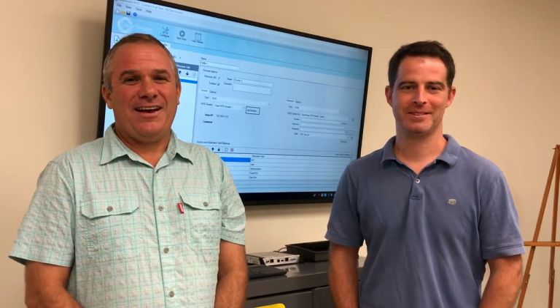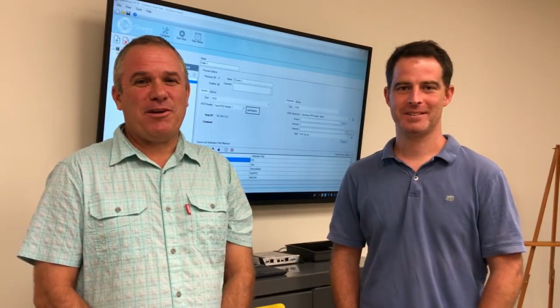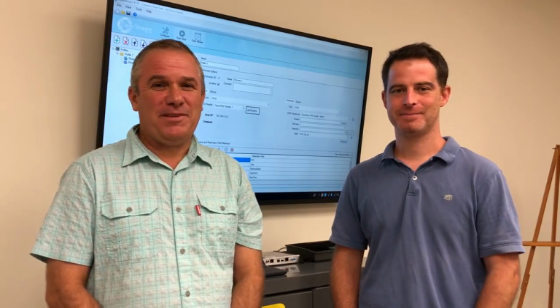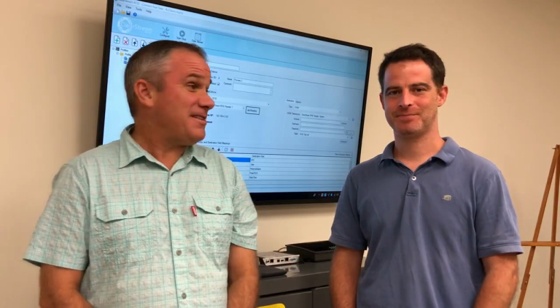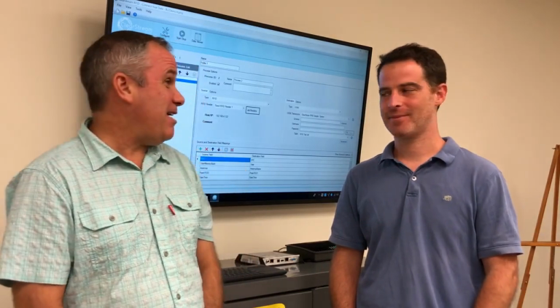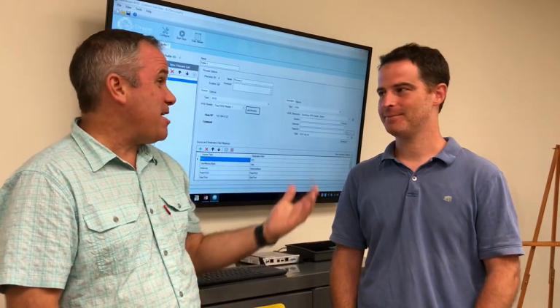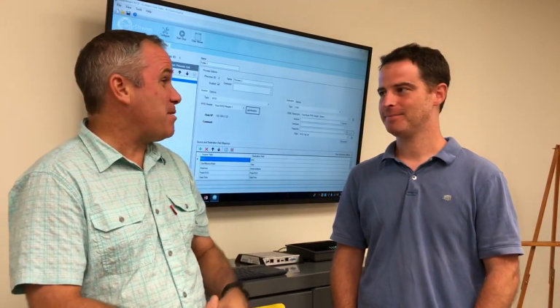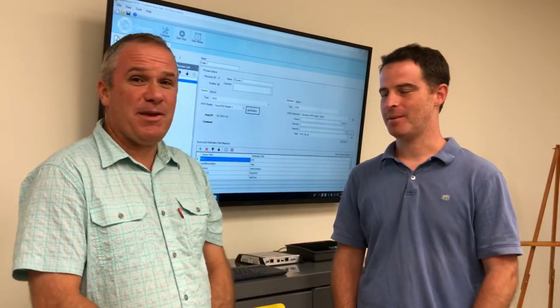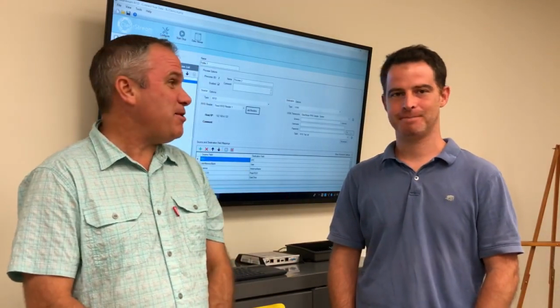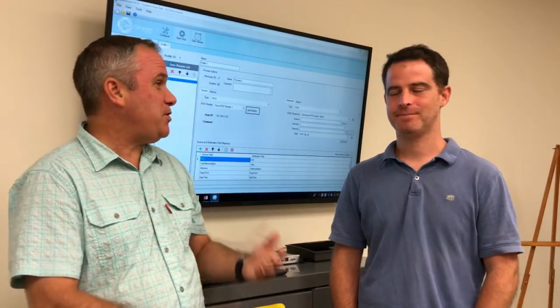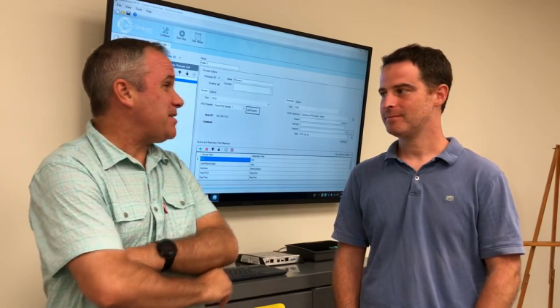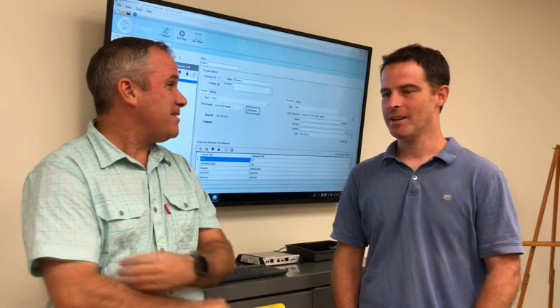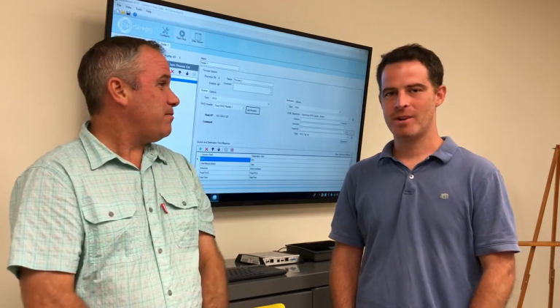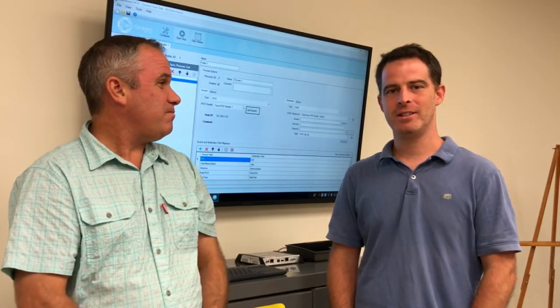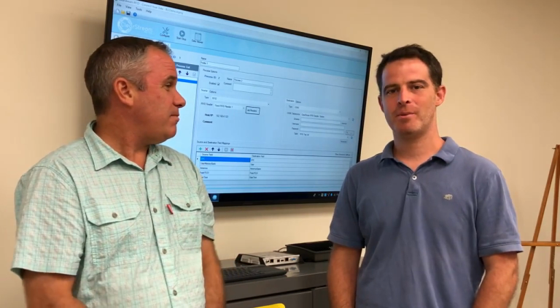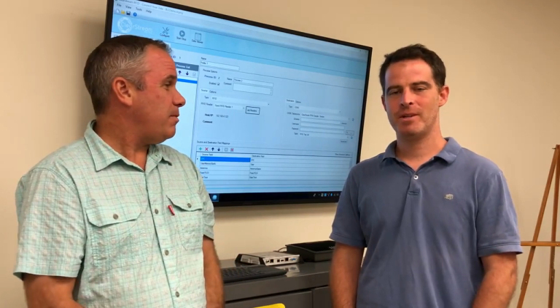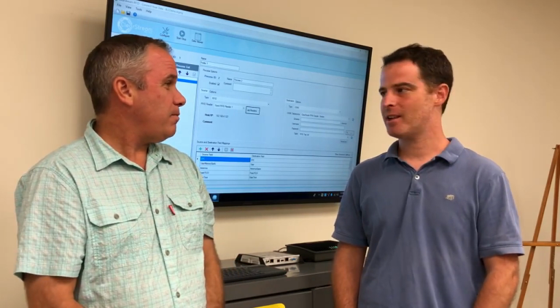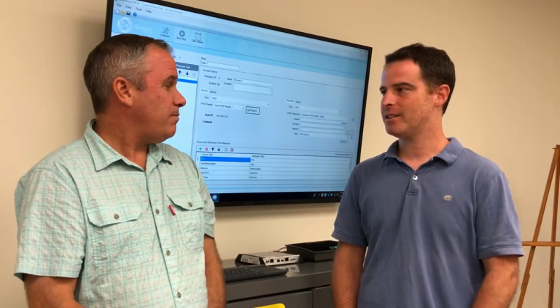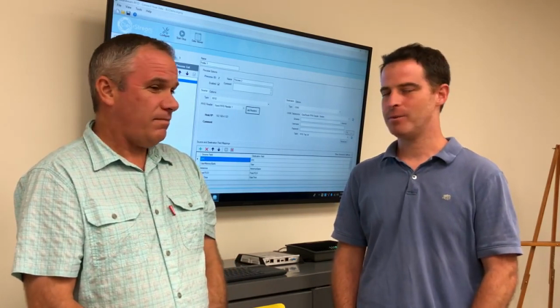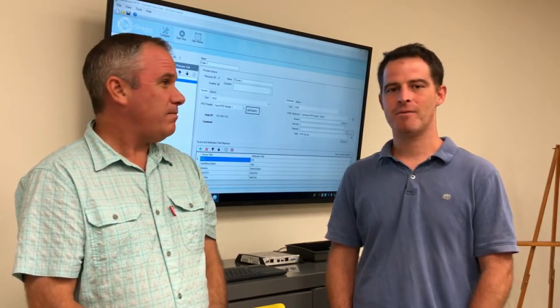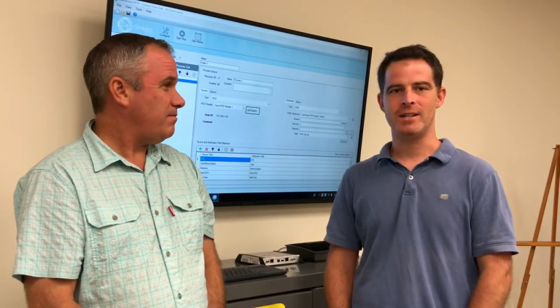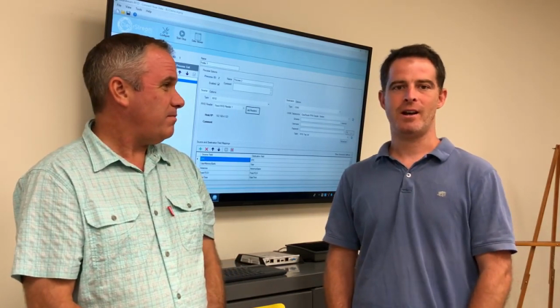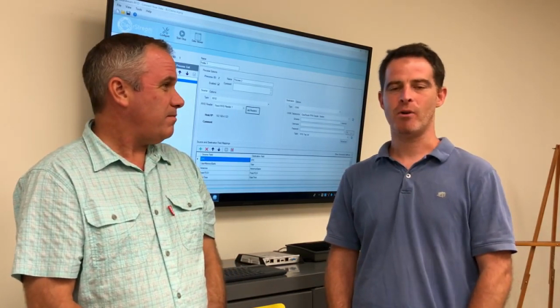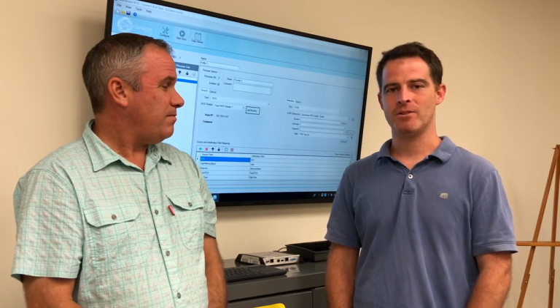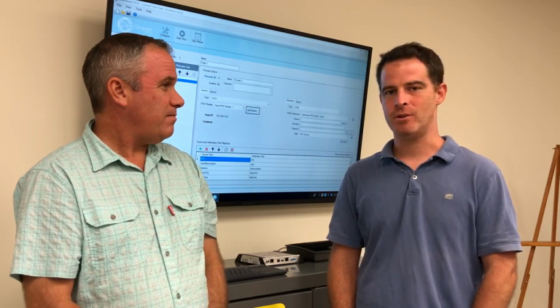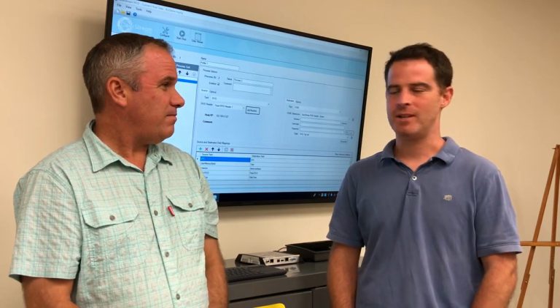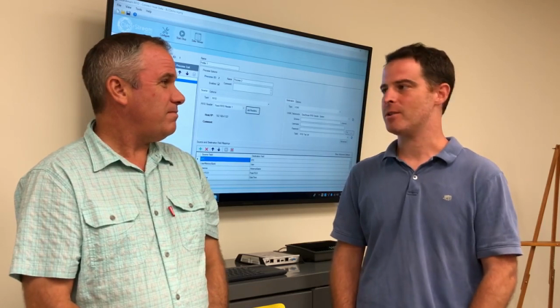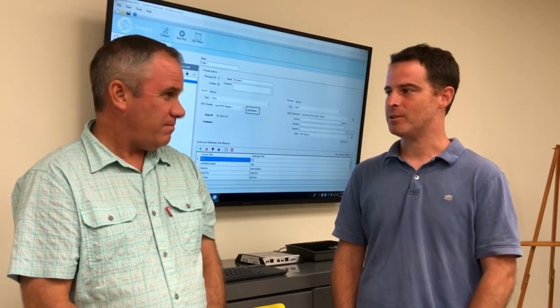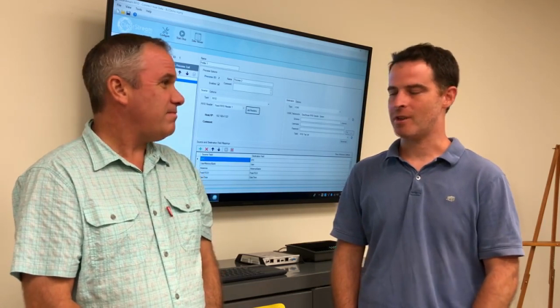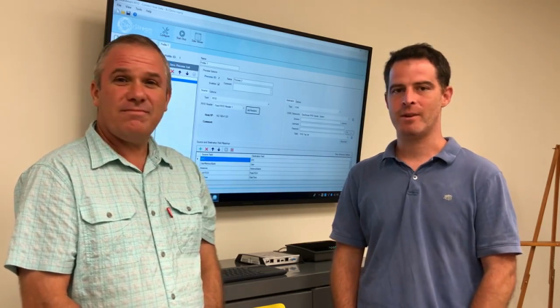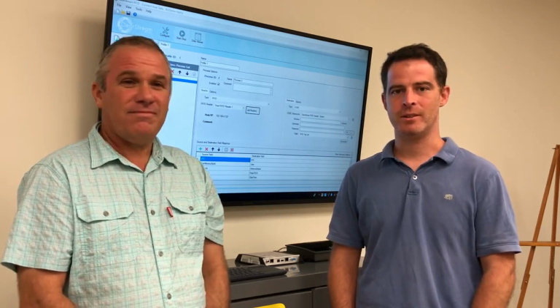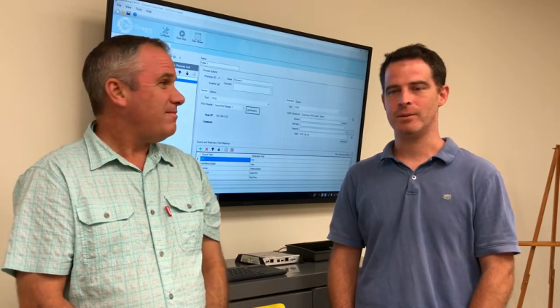Hi, this is Brad from PTS, and today I have Howie Heckman with me. Howie, what do you do at PTS? I'm one of the lead developers here at PTS and I deal heavily with the RFID programming. All the new RFID features that we release with the software, I deal with.